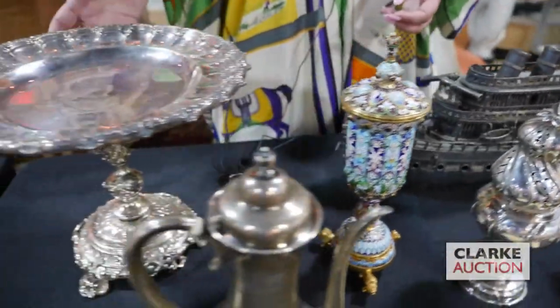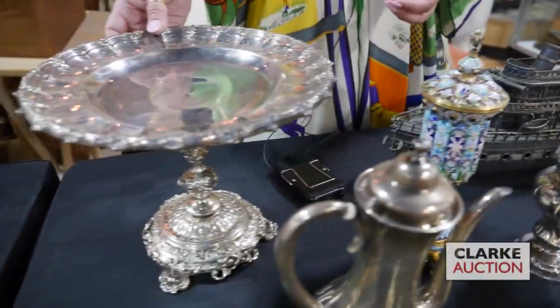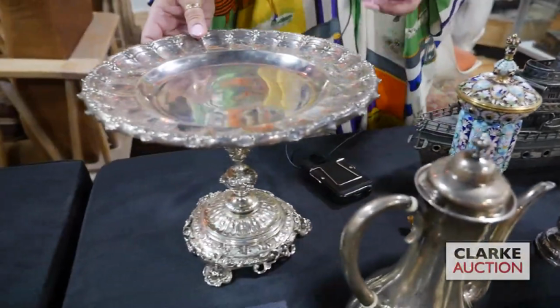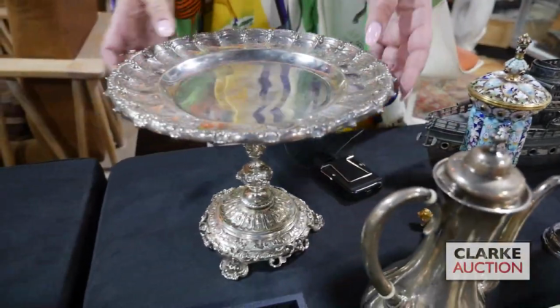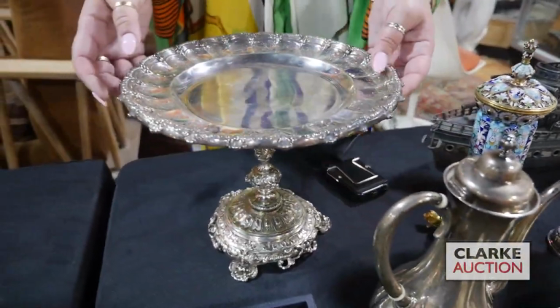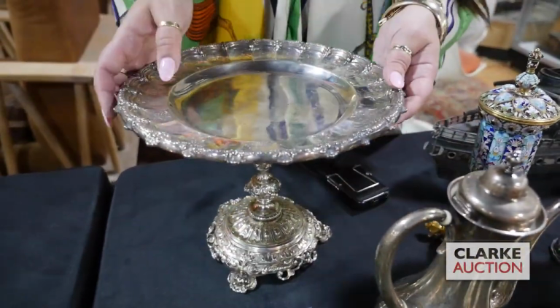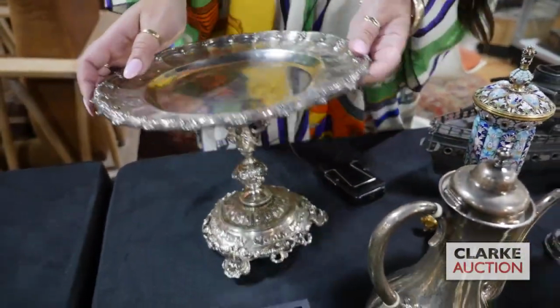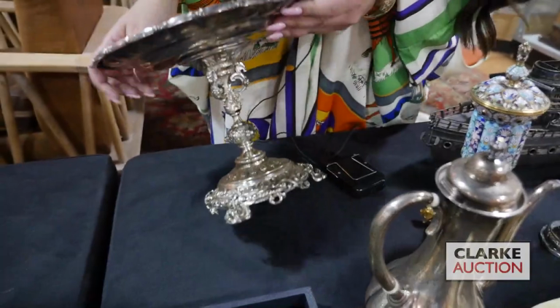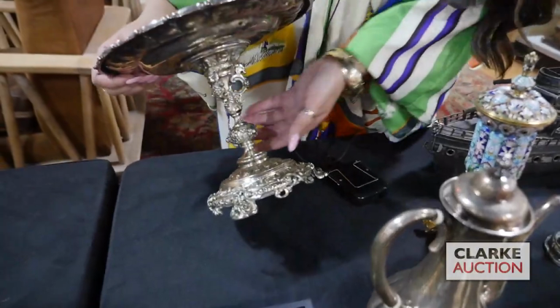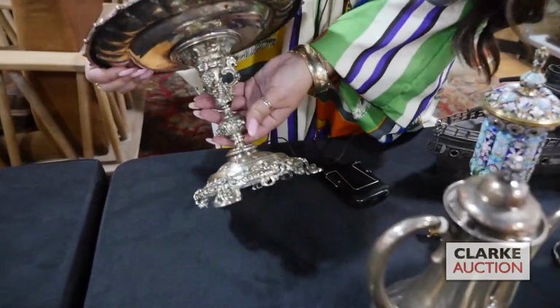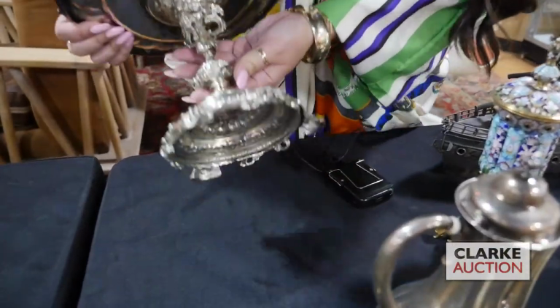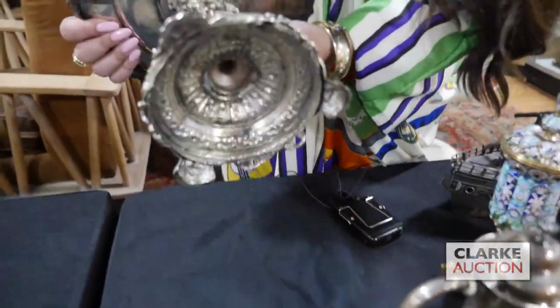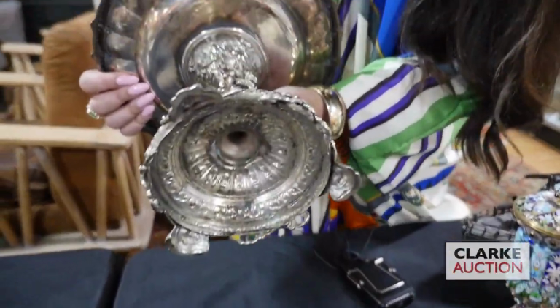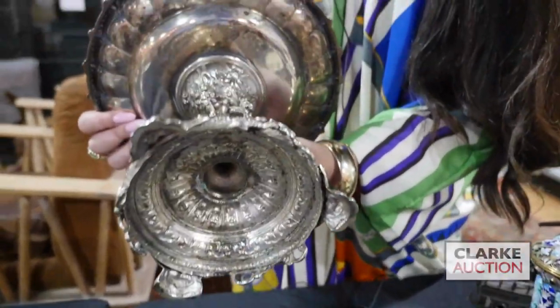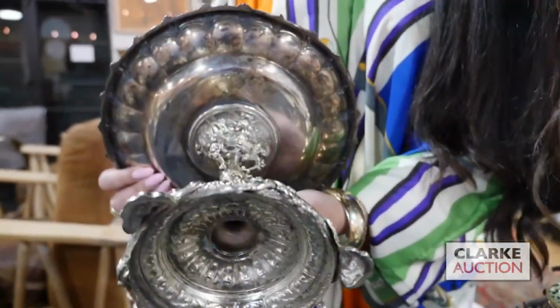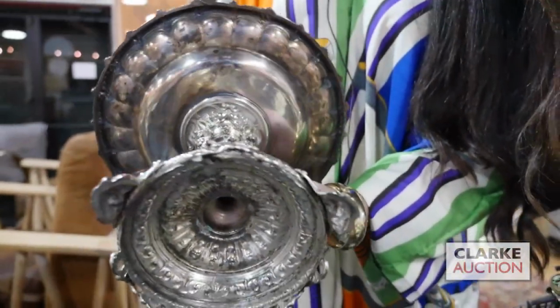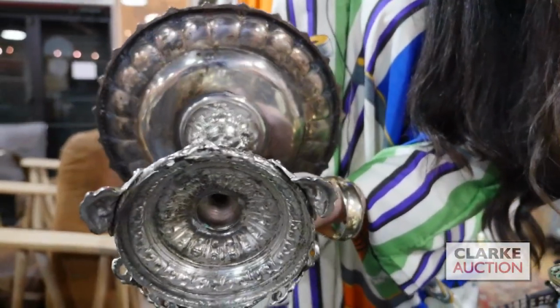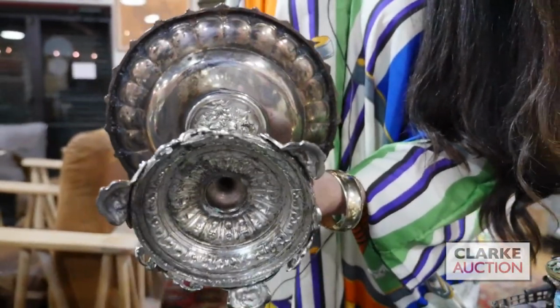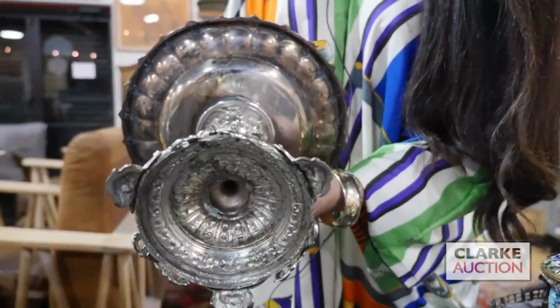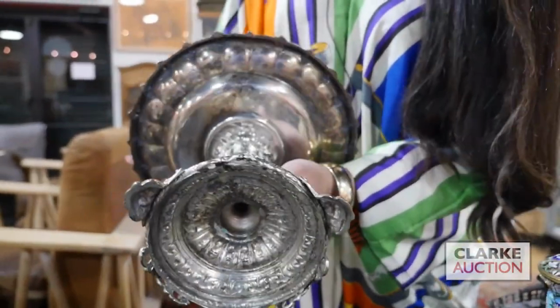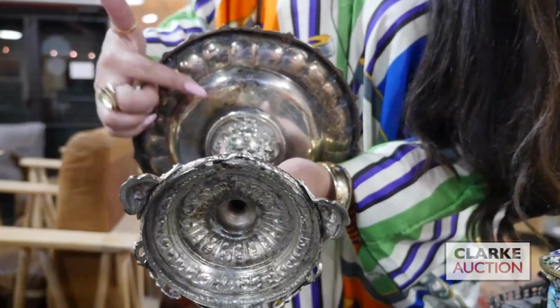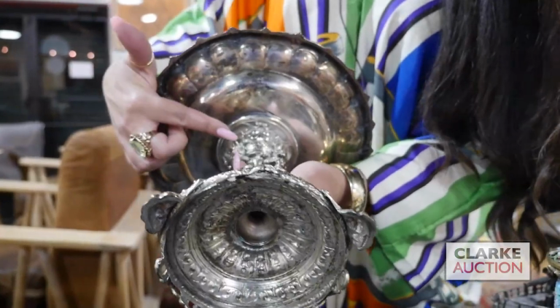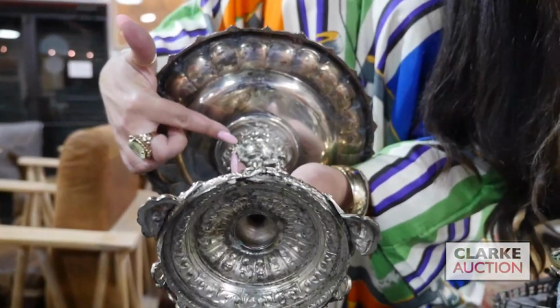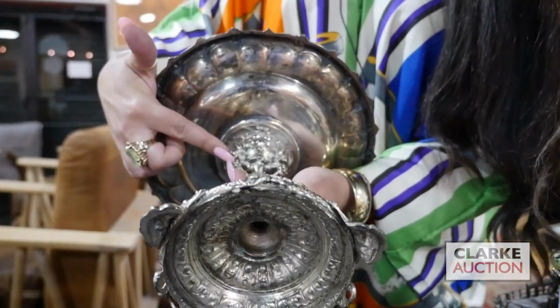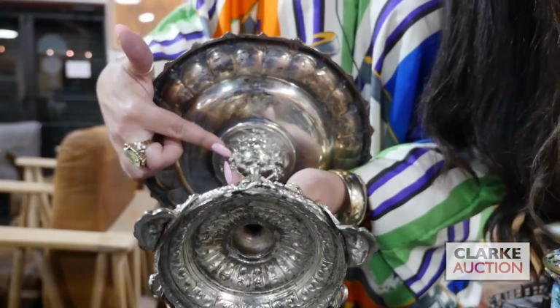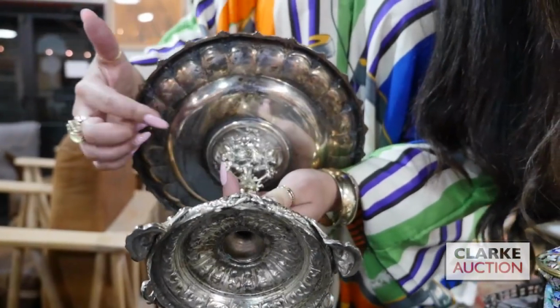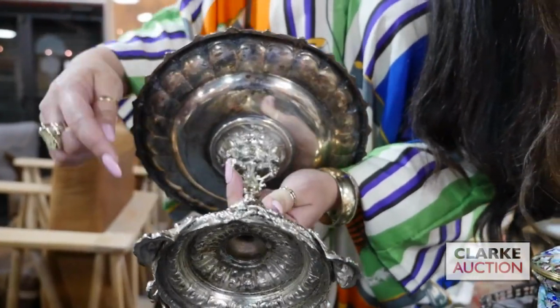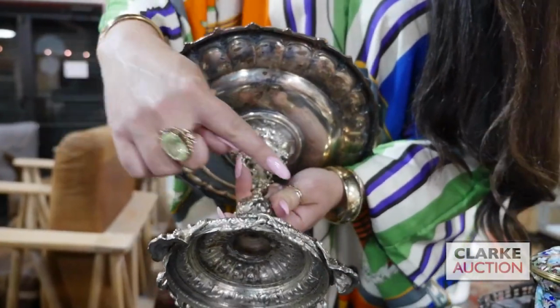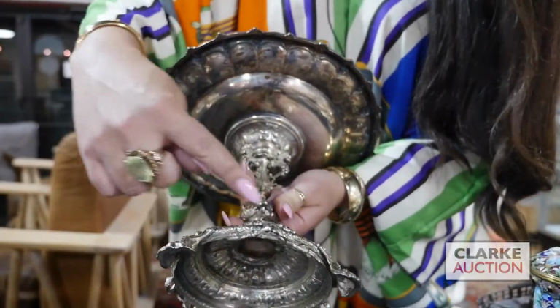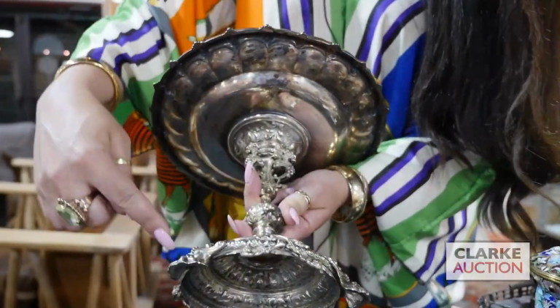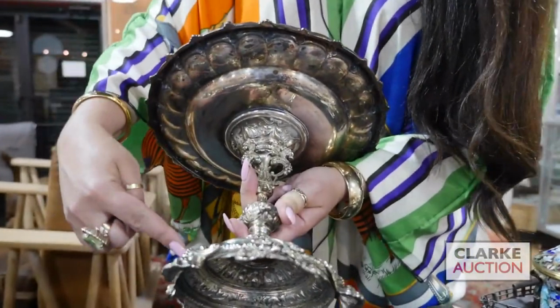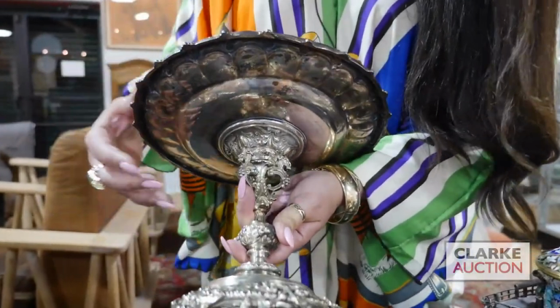This is English silver — a nice English silver taza. I'm going to lift it up so you can see the detailing to the stem and the base. We have these kind of figural mounts here and just really beautiful scroll work to the base.